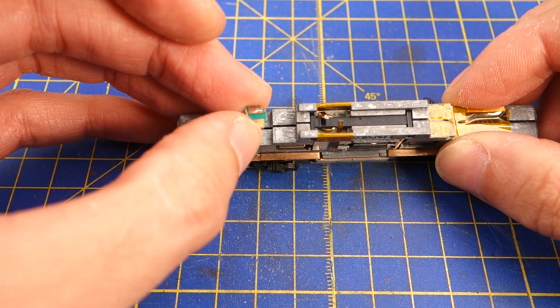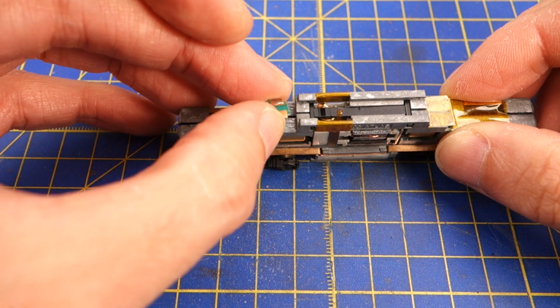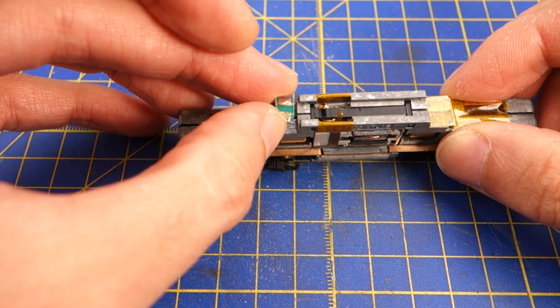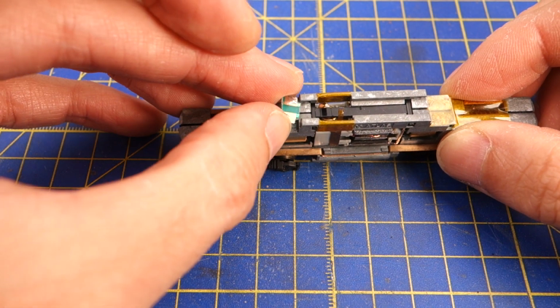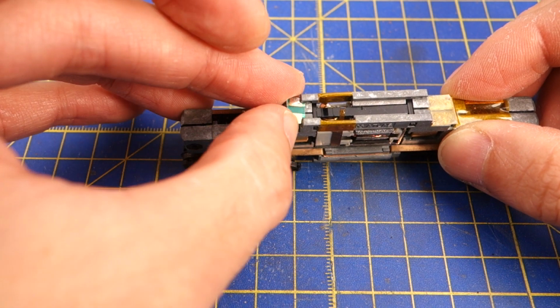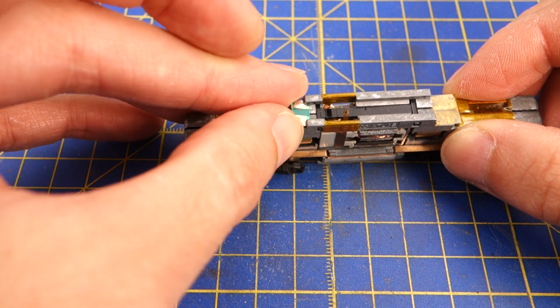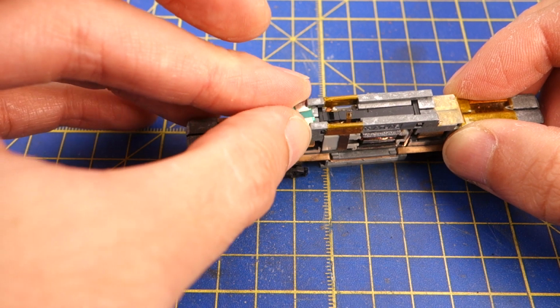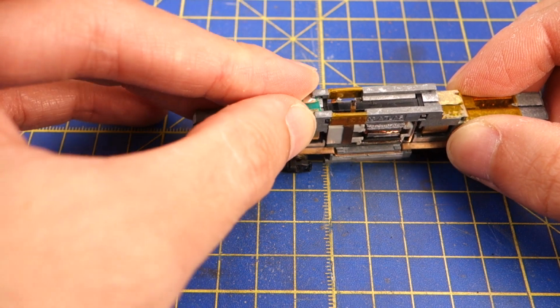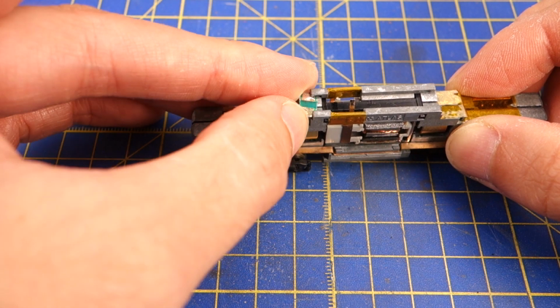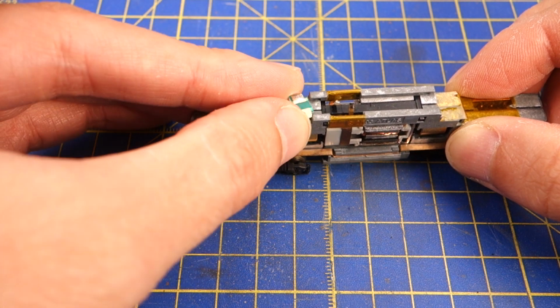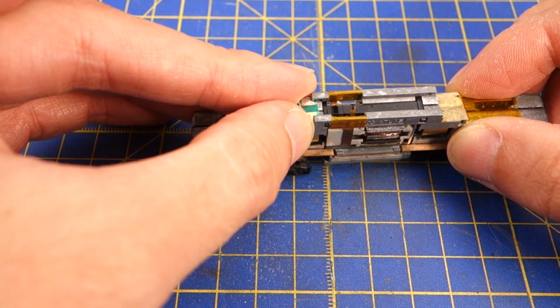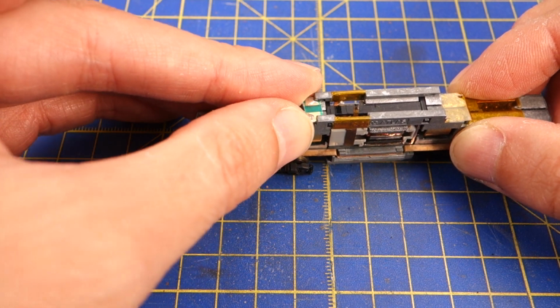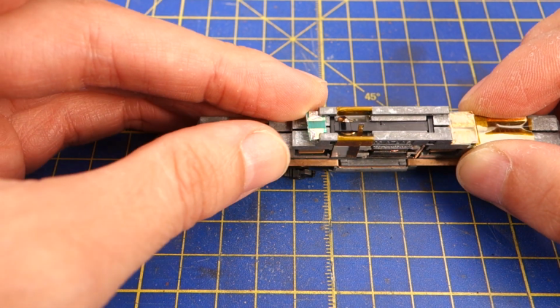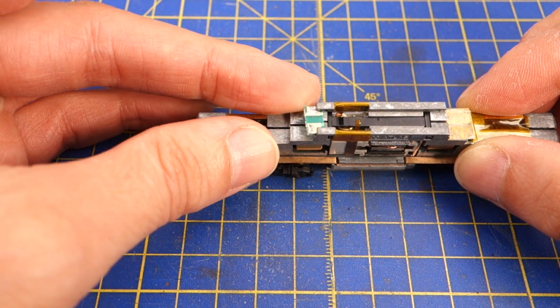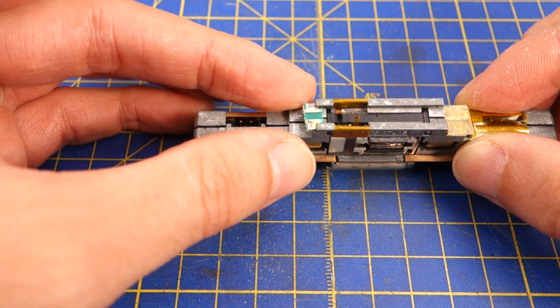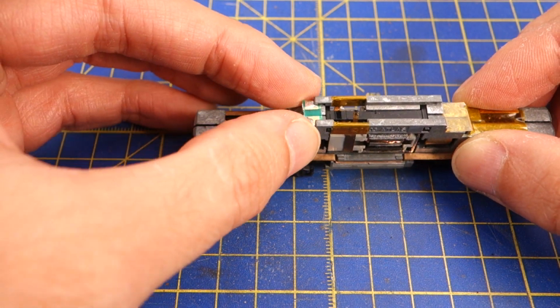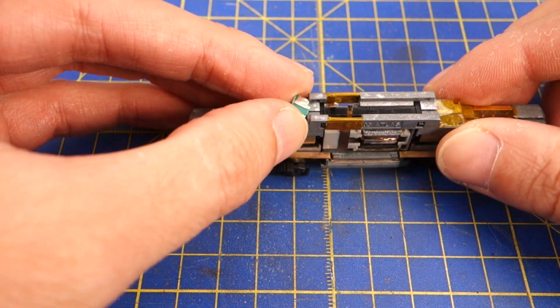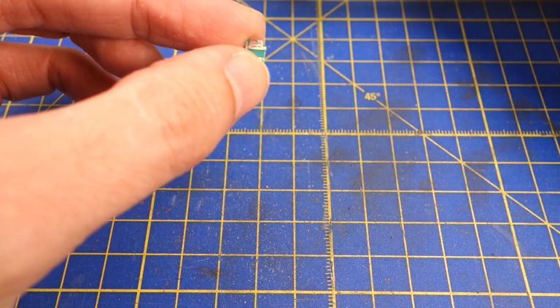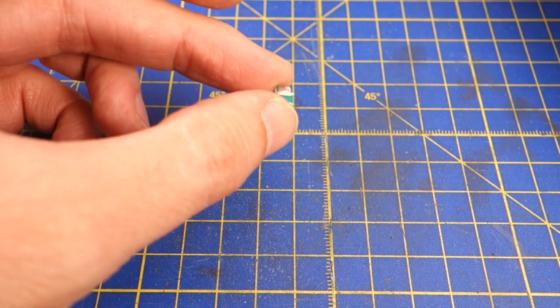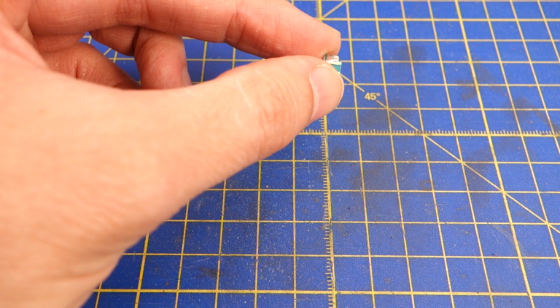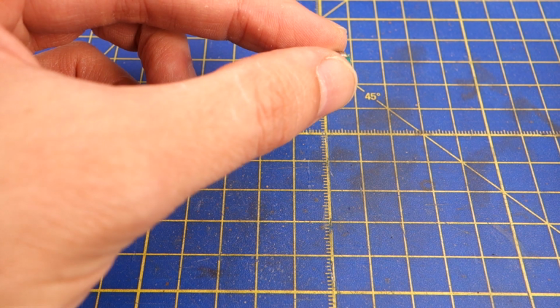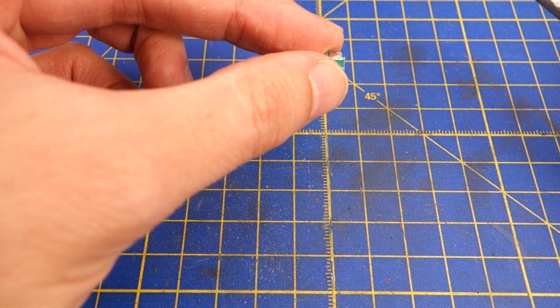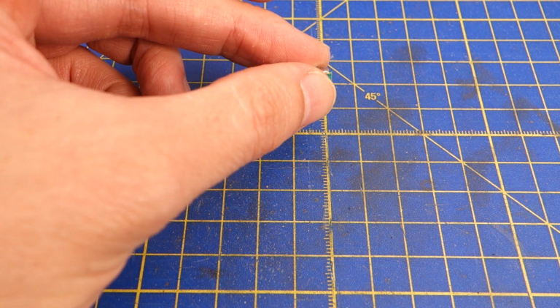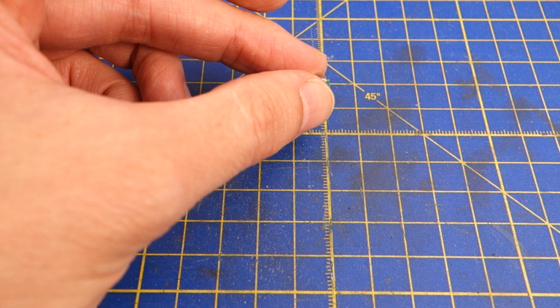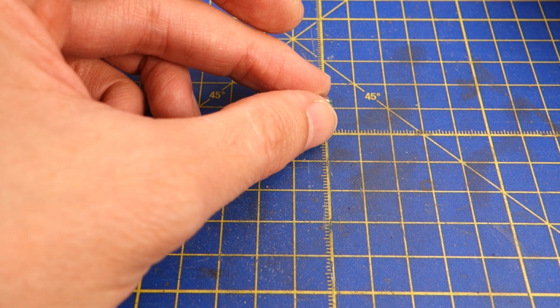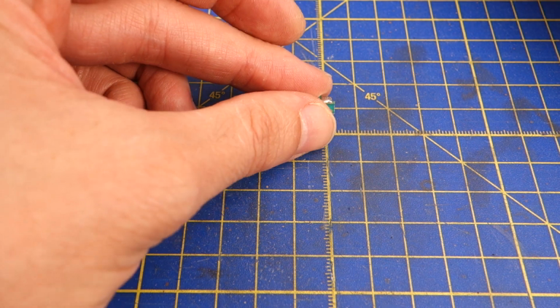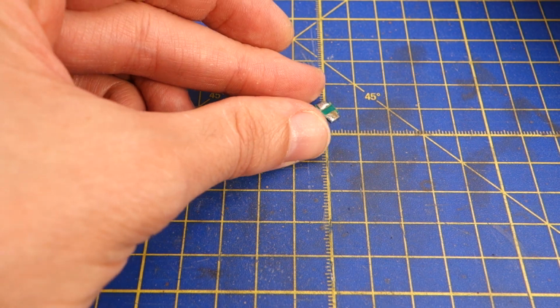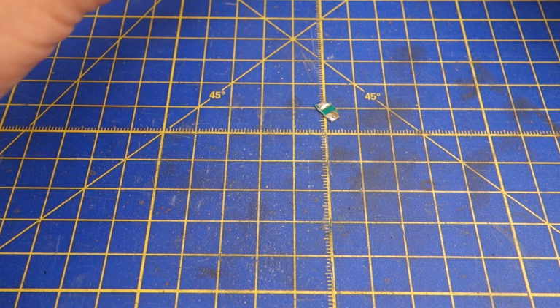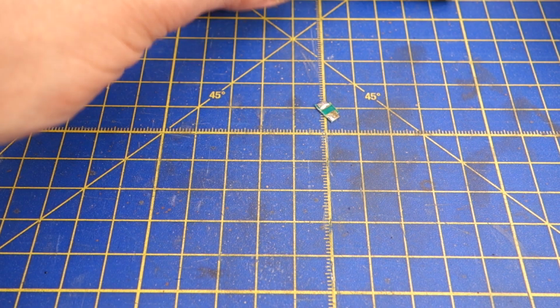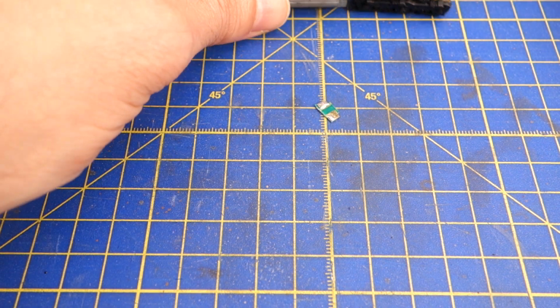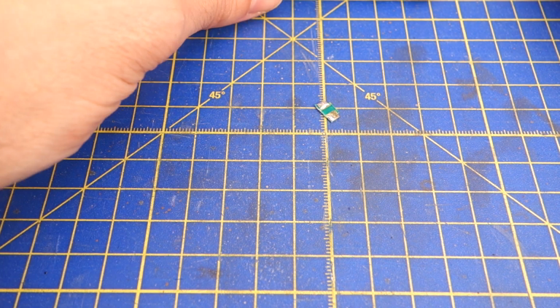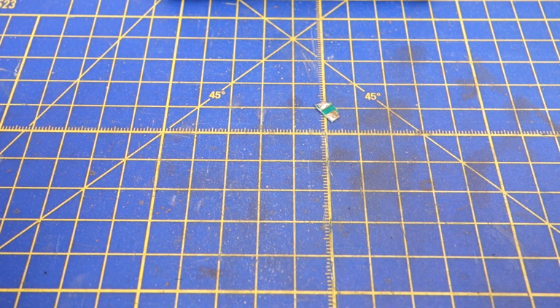Another important point for the installation is the area around the motor contacts. This engine had a regular DCC decoder installed in the past so it already had Kapton tape applied in that area.